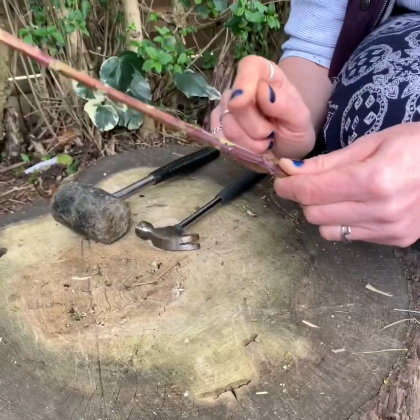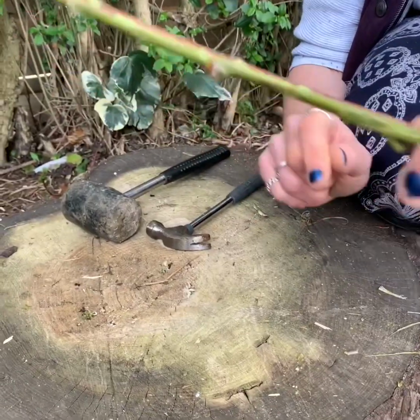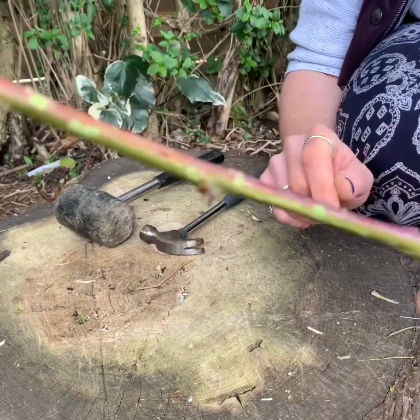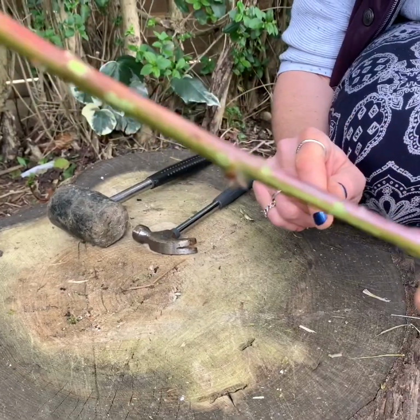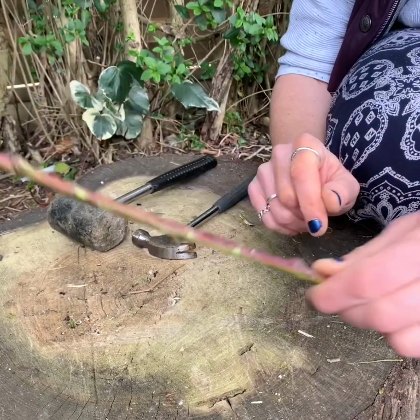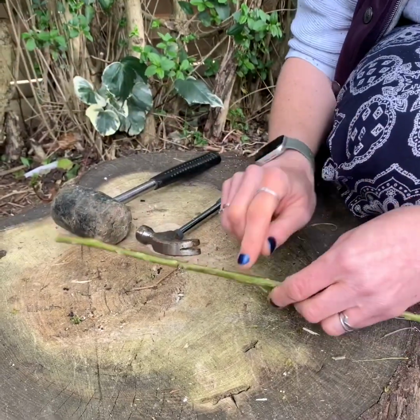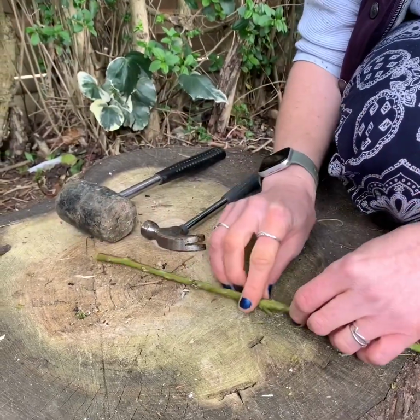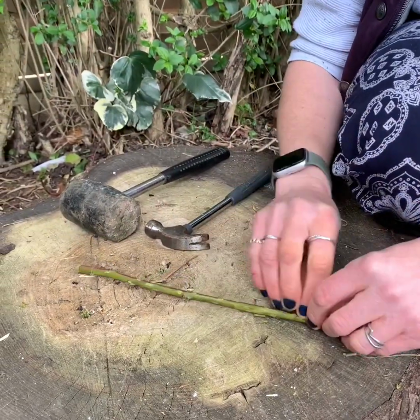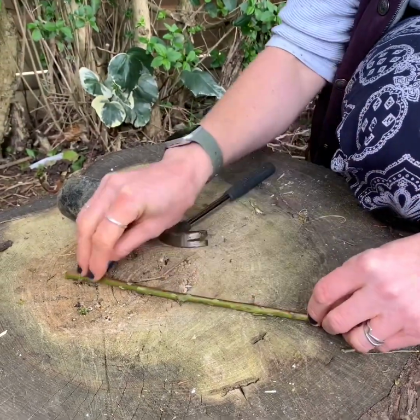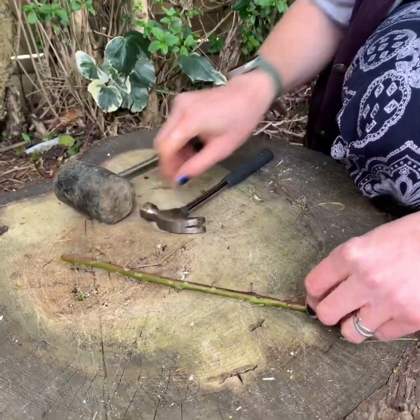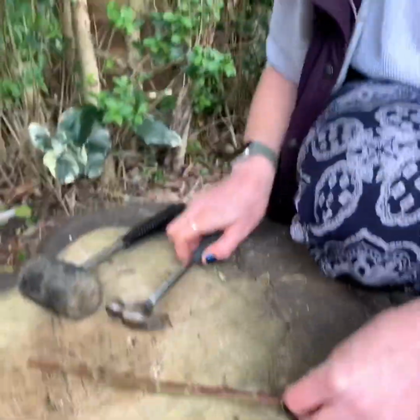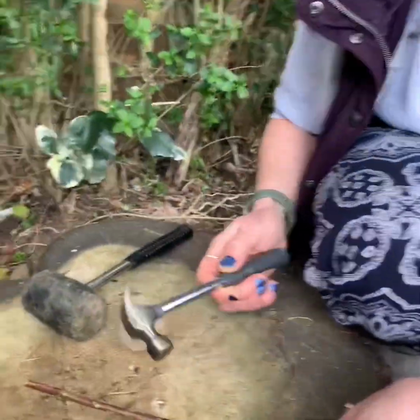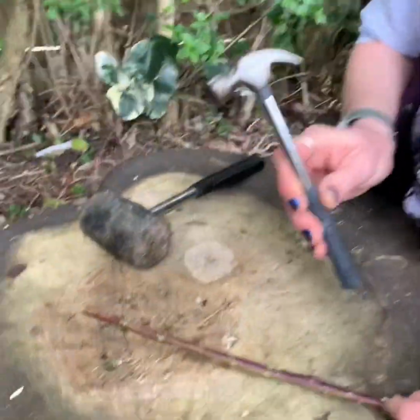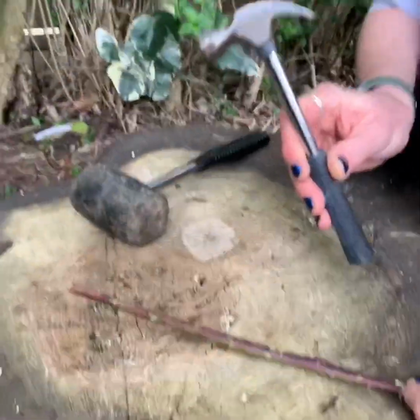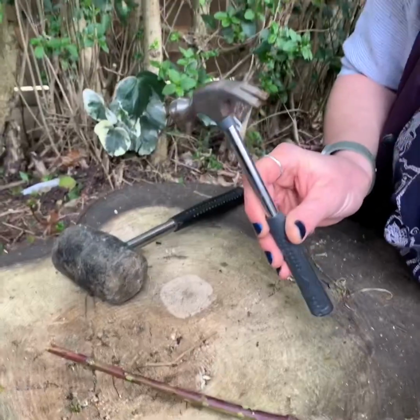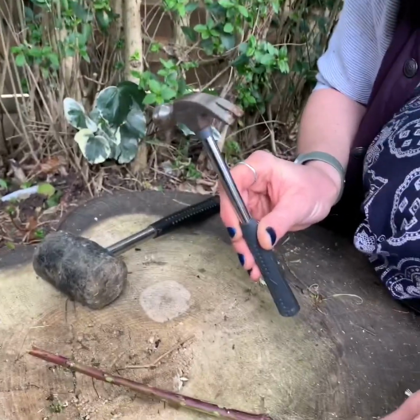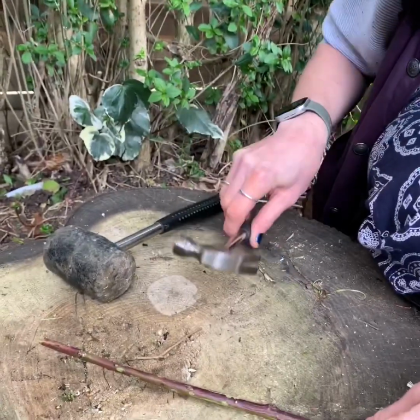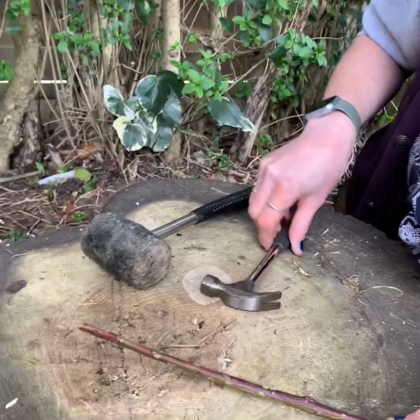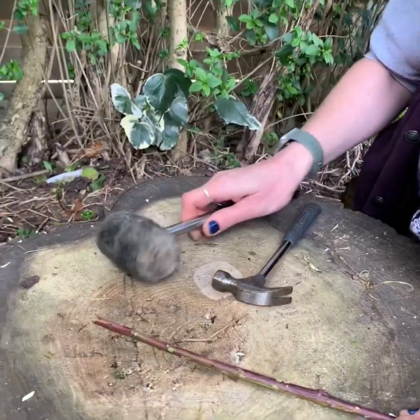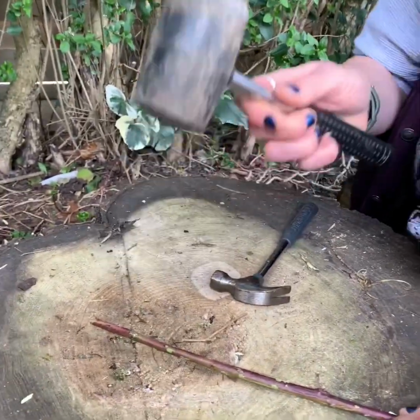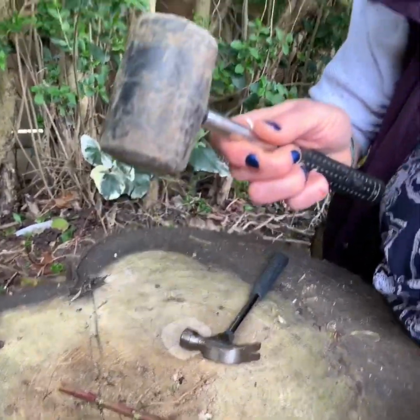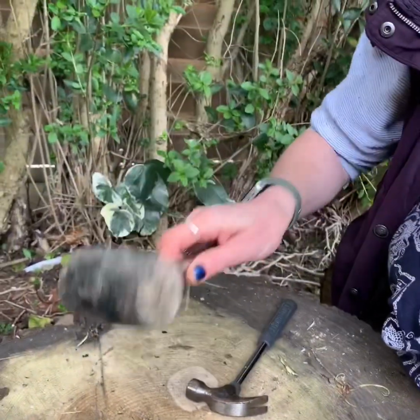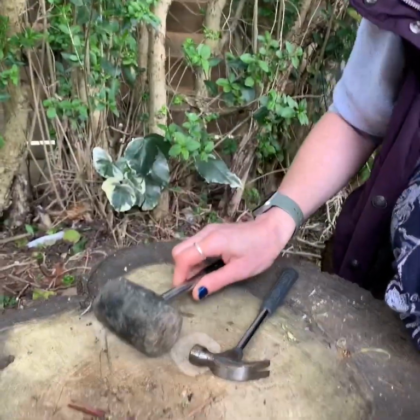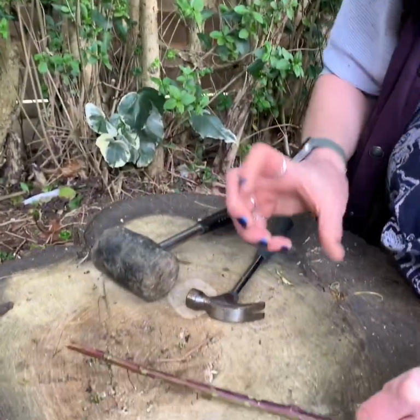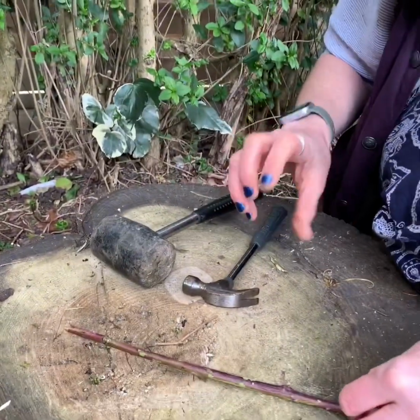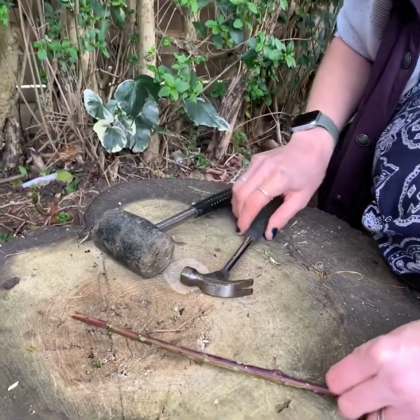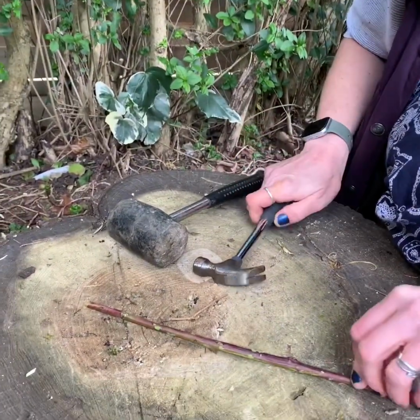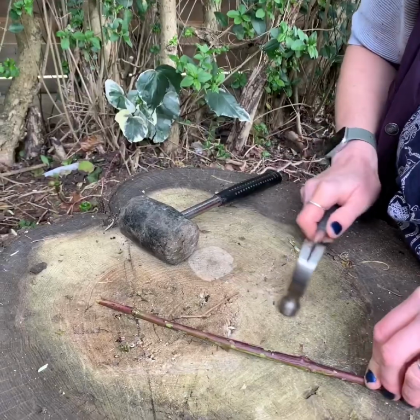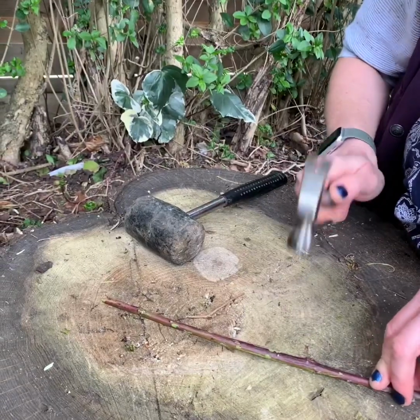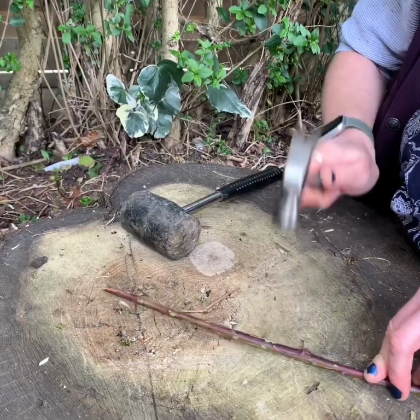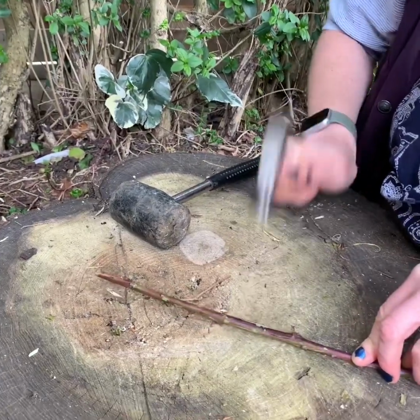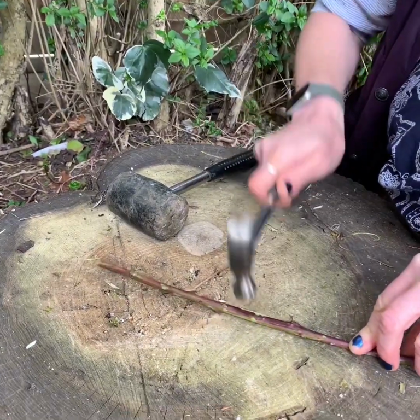So once you've removed all the spikes, we're going to bash our stem. You can either use a hammer, a mallet, a big log, or a big stone, and we're going to hit along the stem.